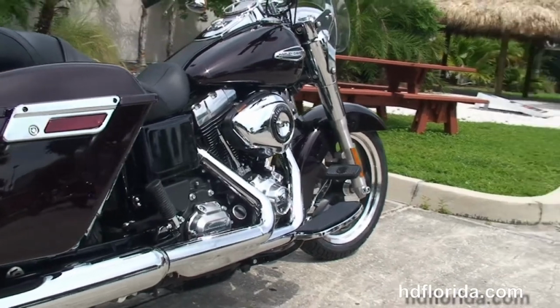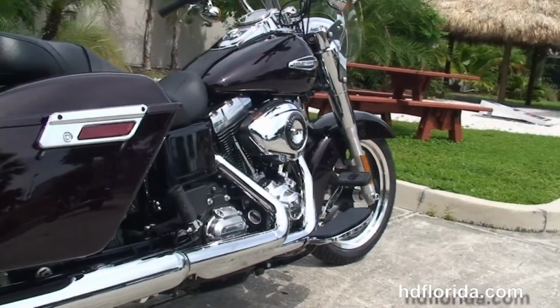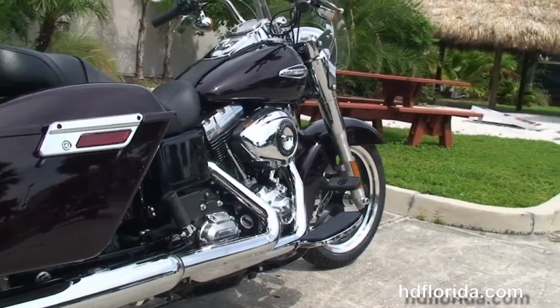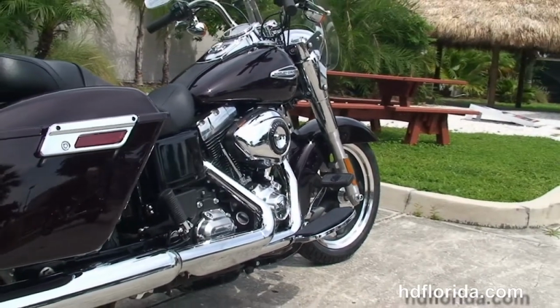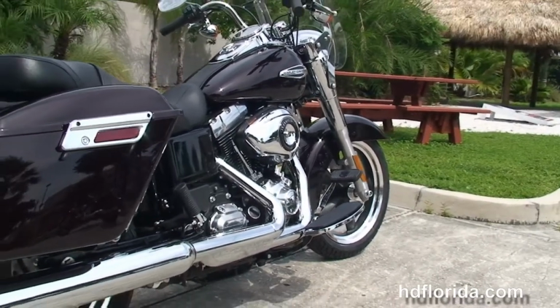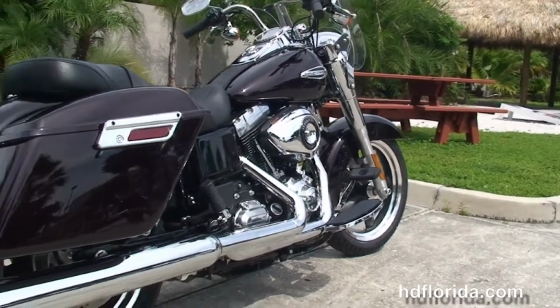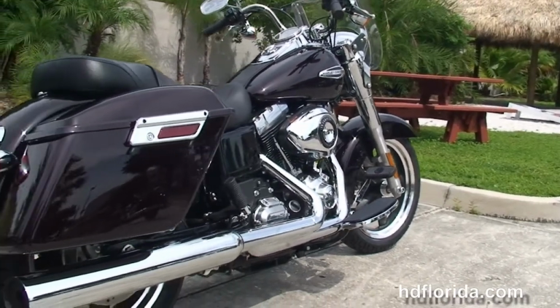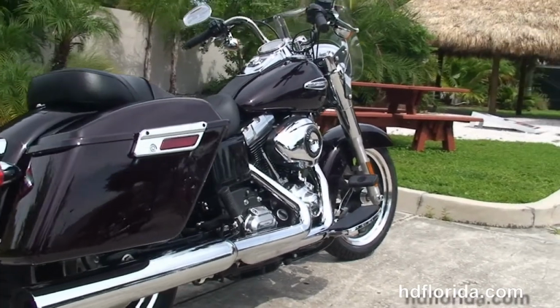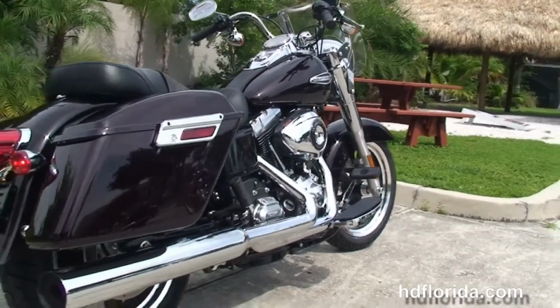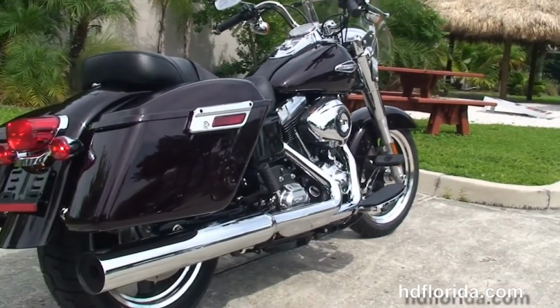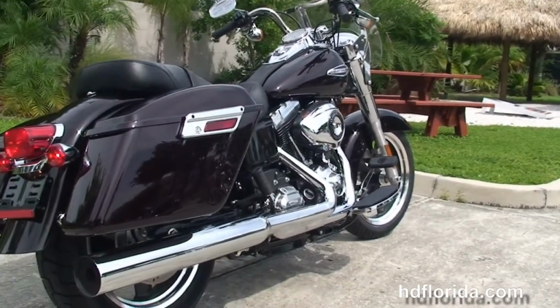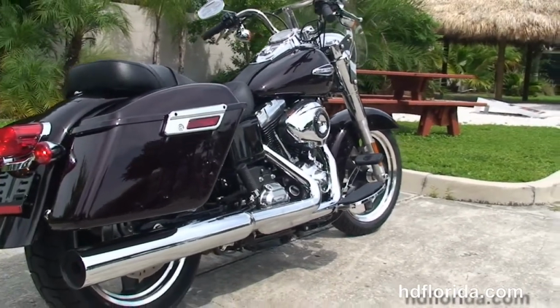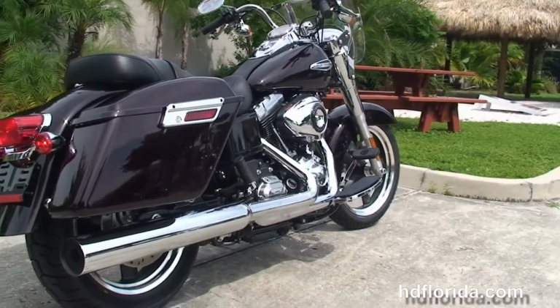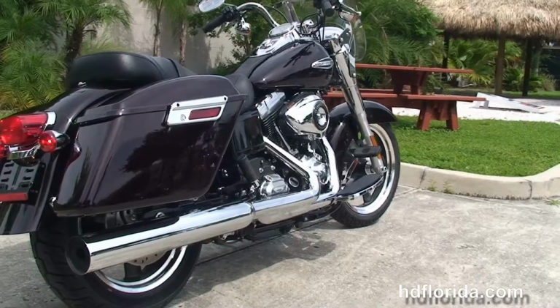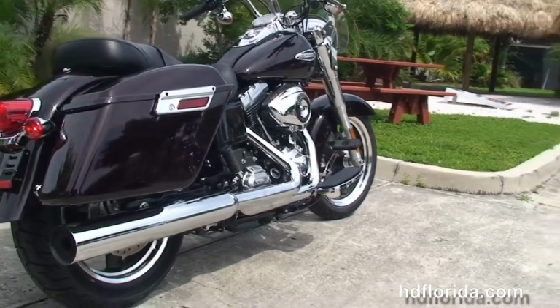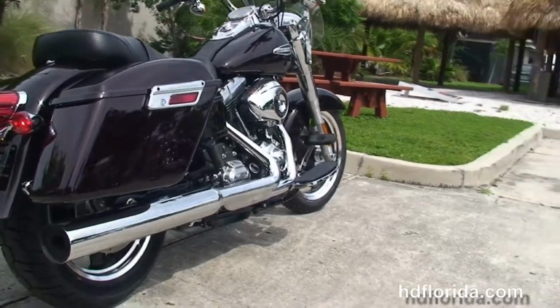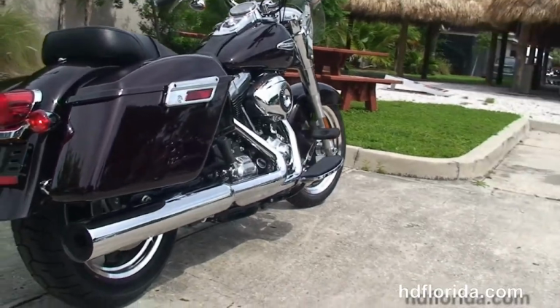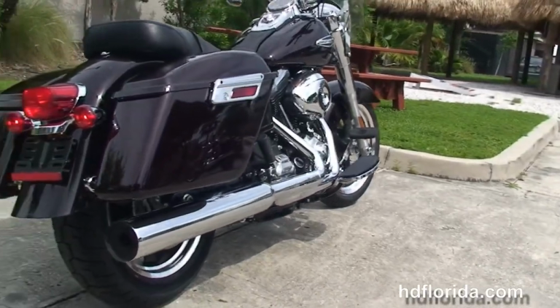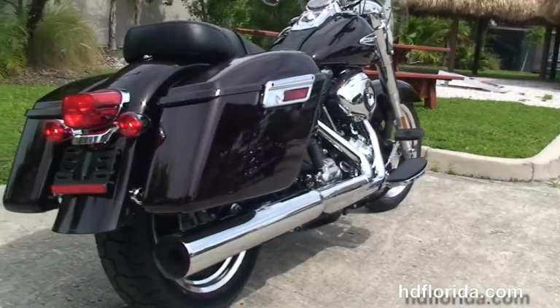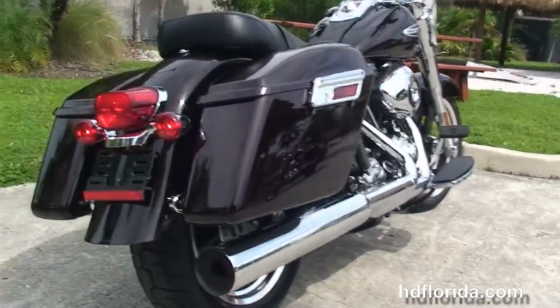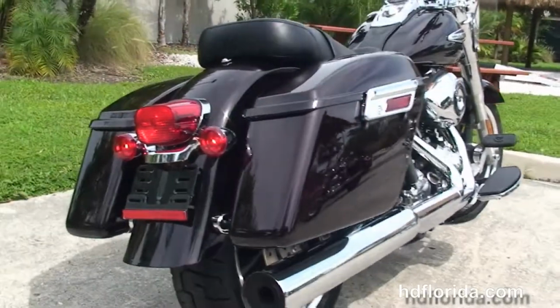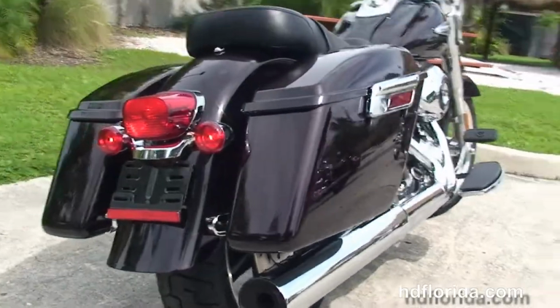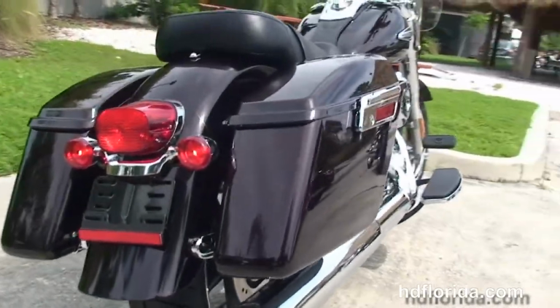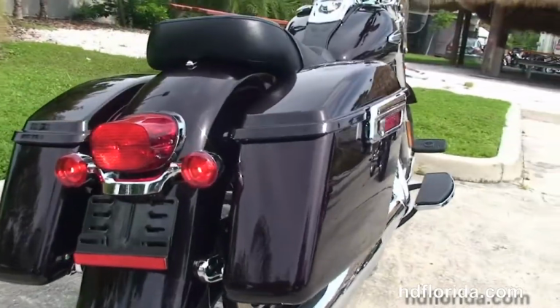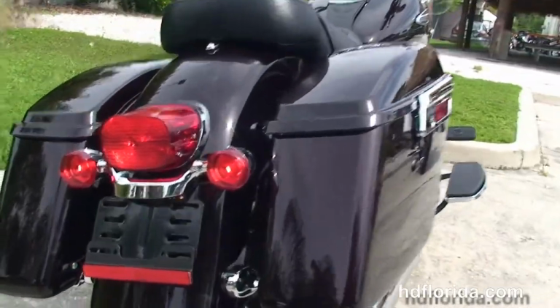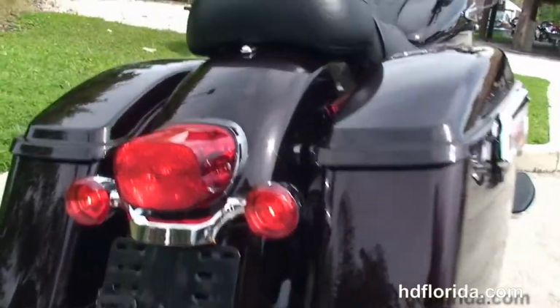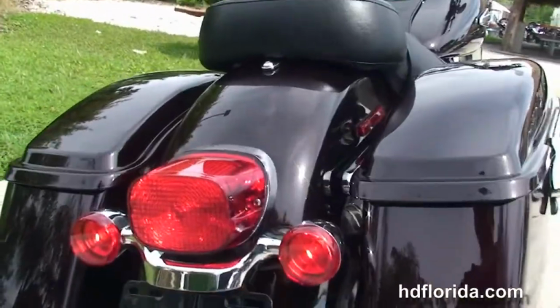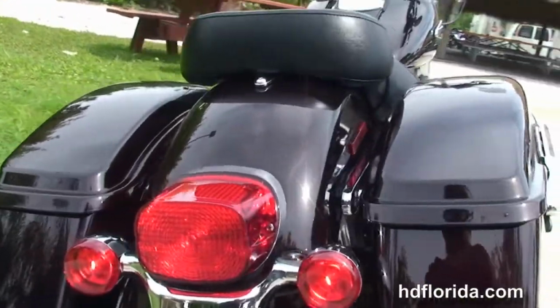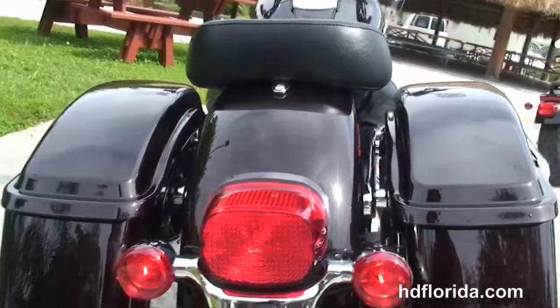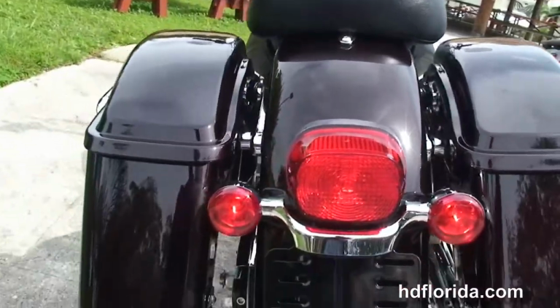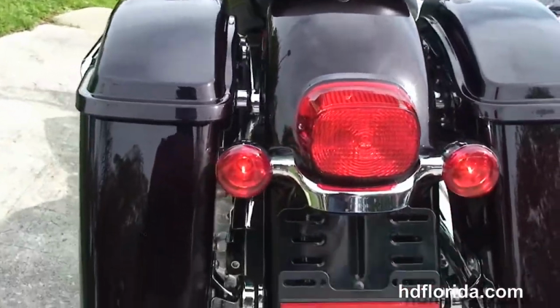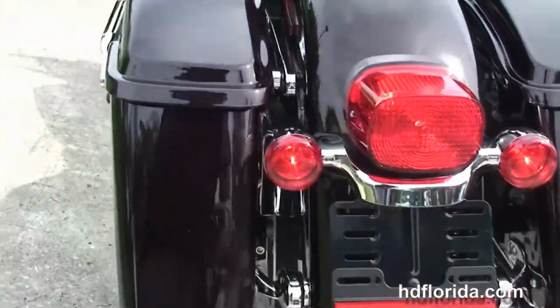Pork chop style air cleaner cover, brushed chrome accents, chrome 2-to-1 exhaust, chrome cover fully adjustable shocks, and the hard locking detachable saddlebags.